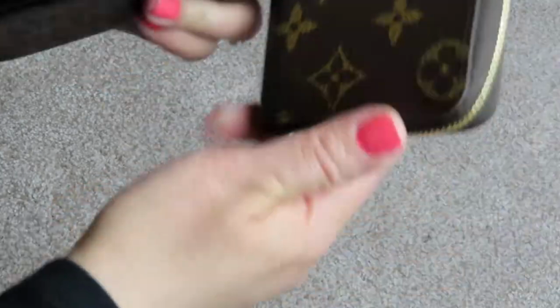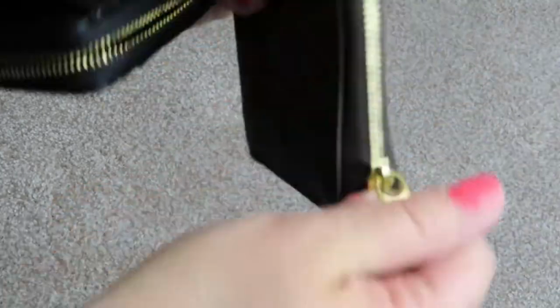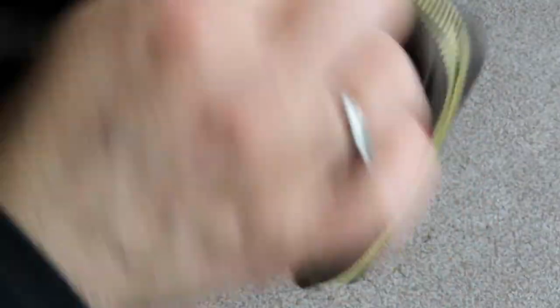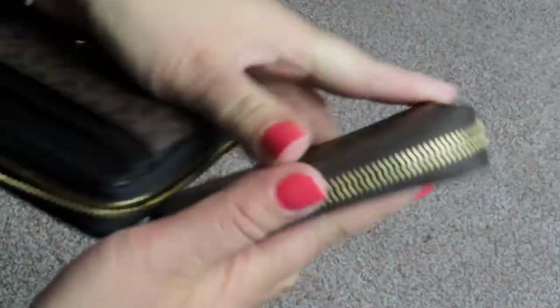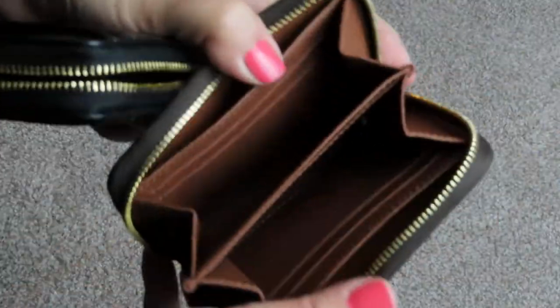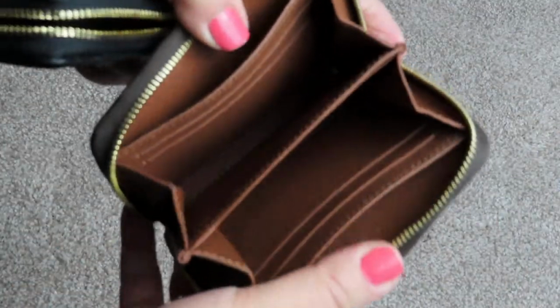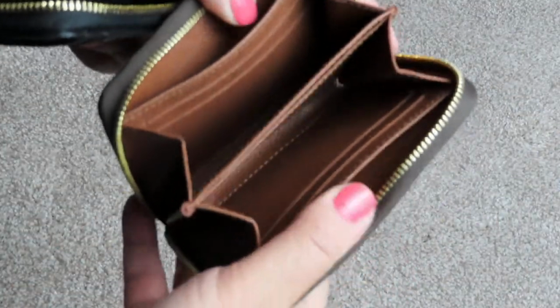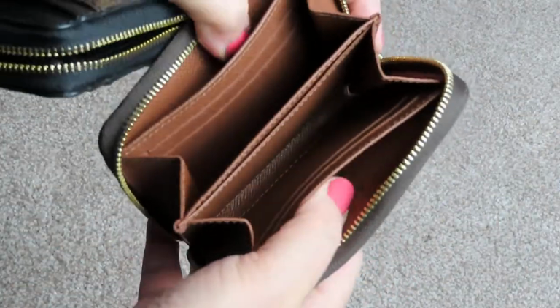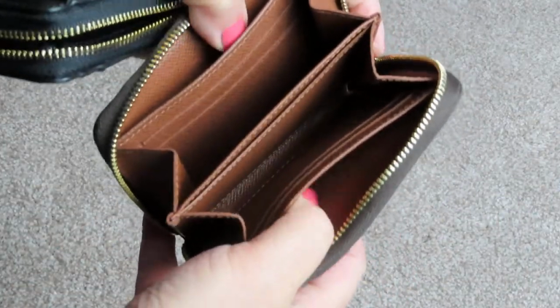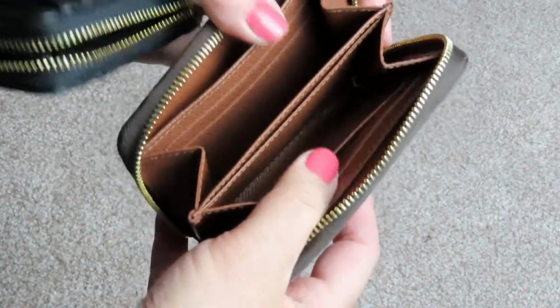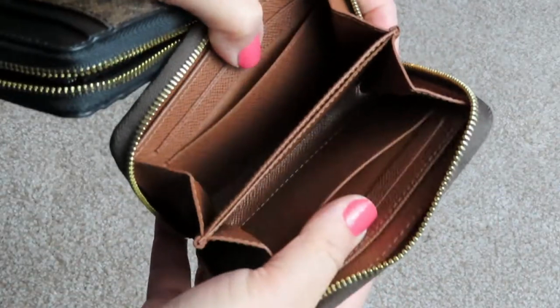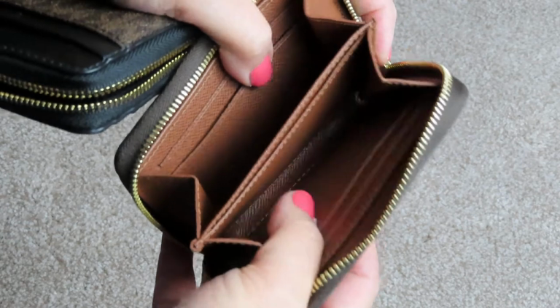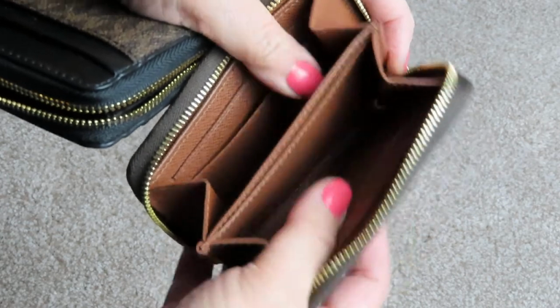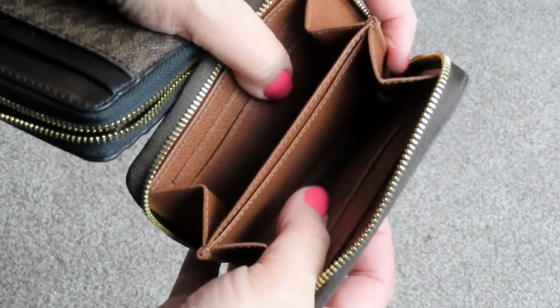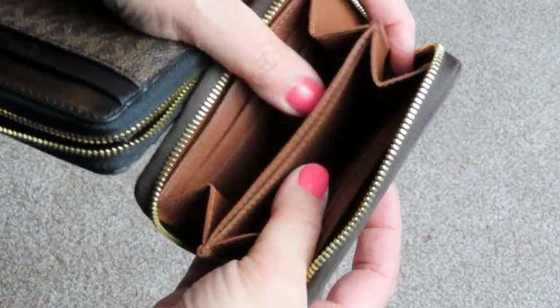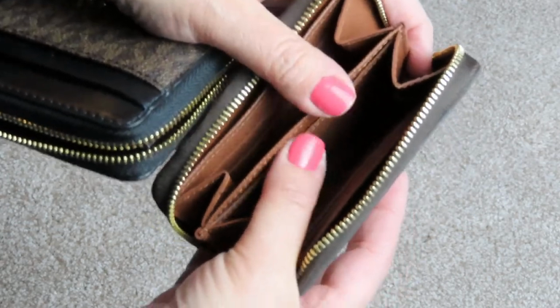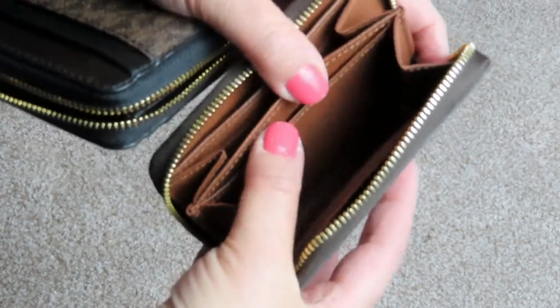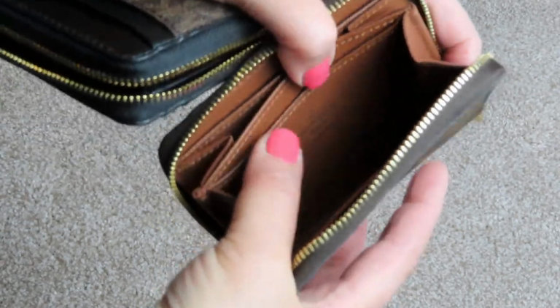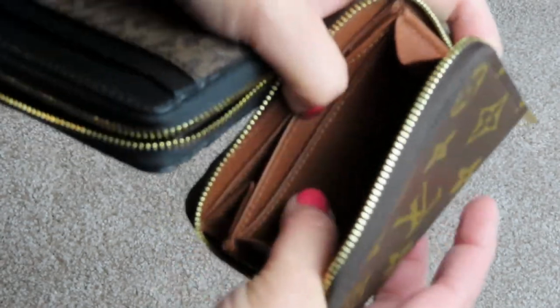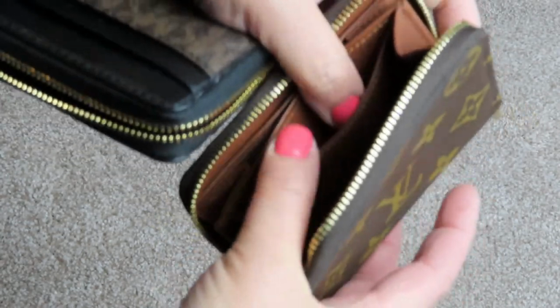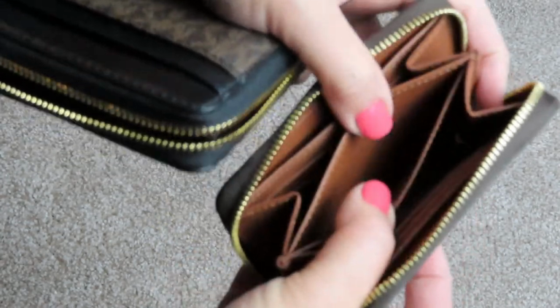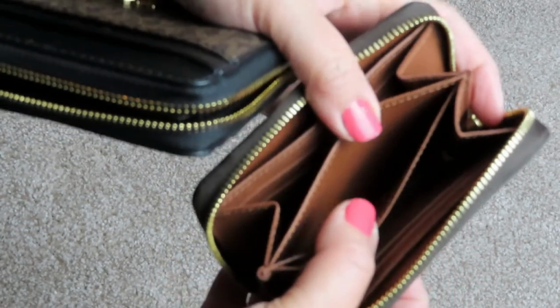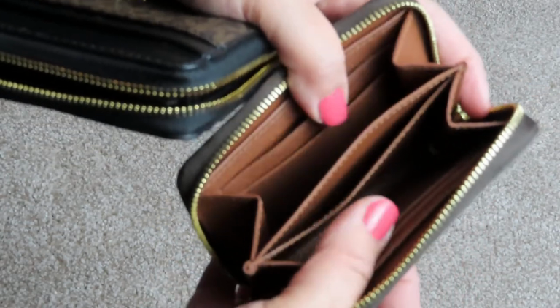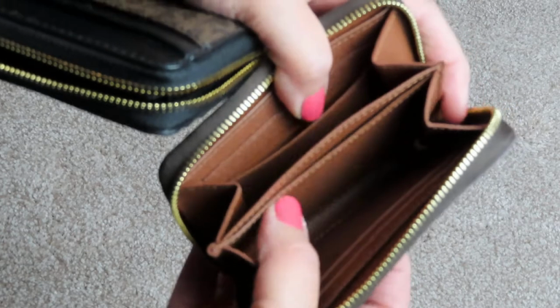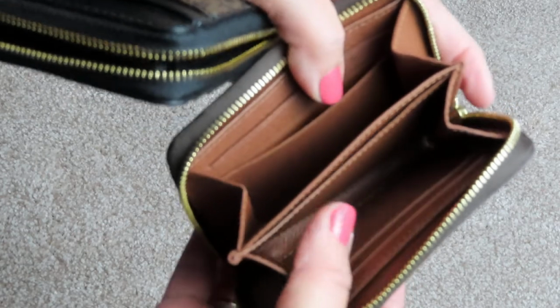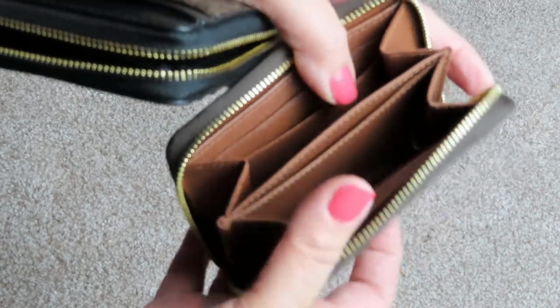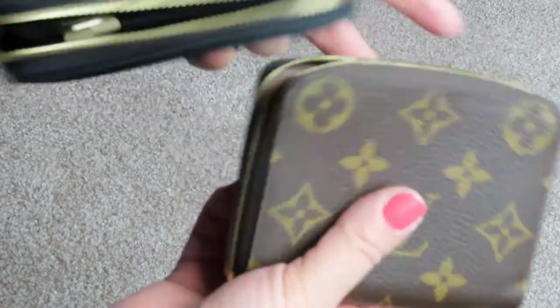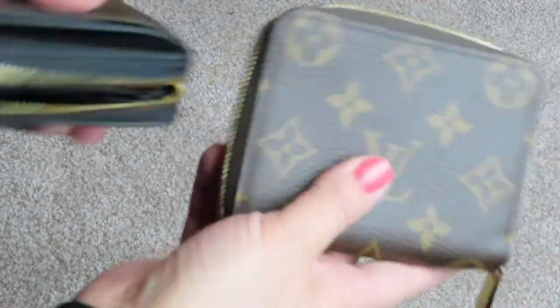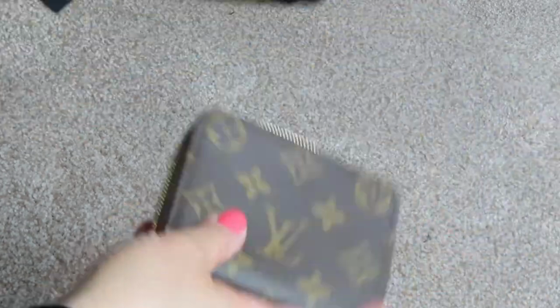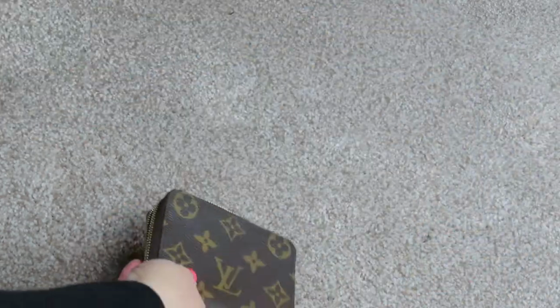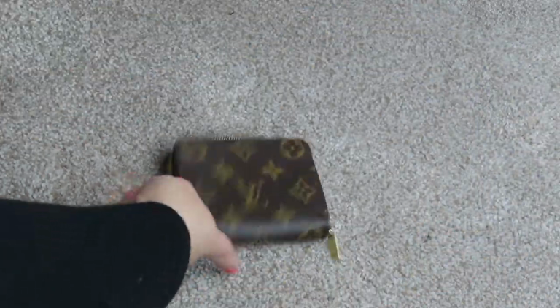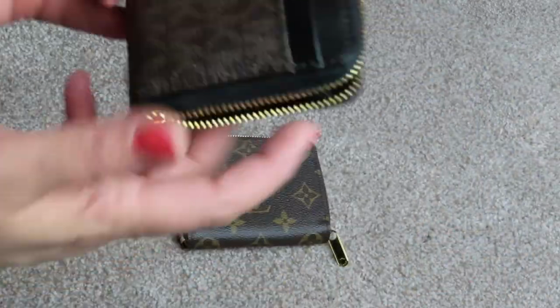The Louis Vuitton inside has two pockets on the back. It's got two card pockets, two compartments in the middle. And then there's a slip pocket here for another card or something, or you can put your license there.